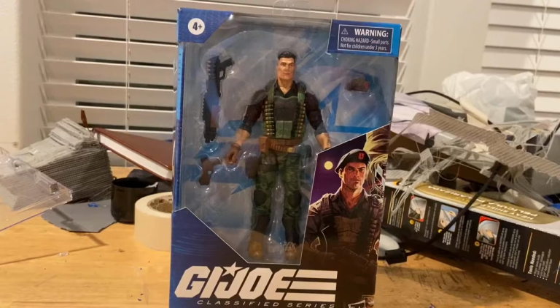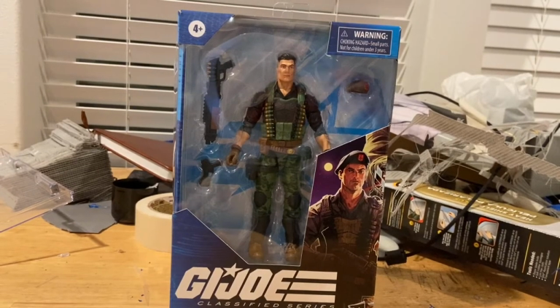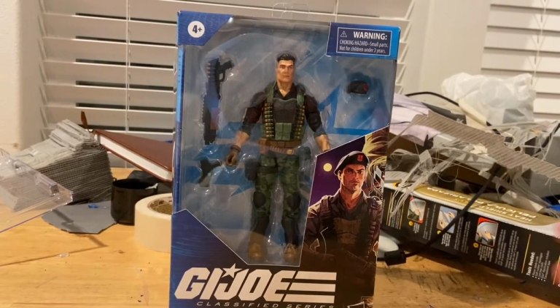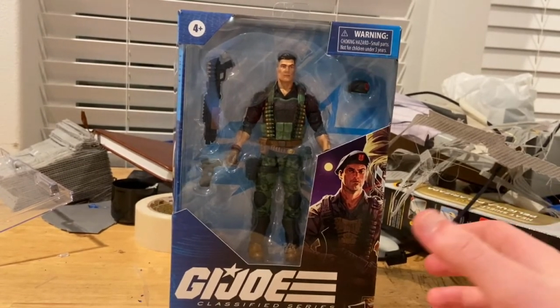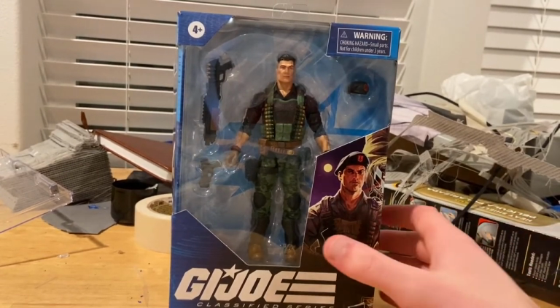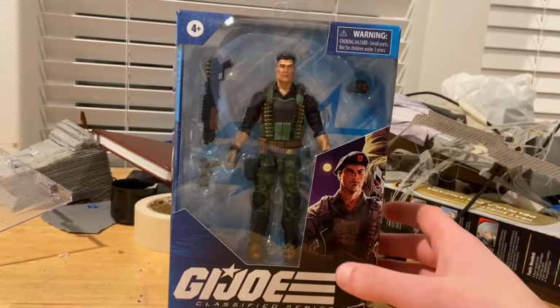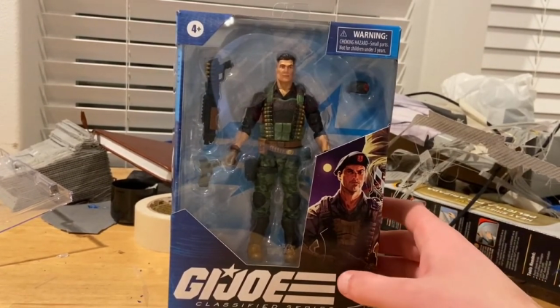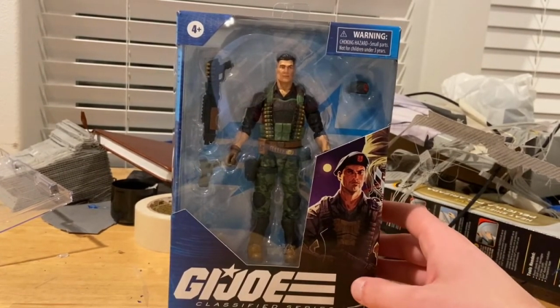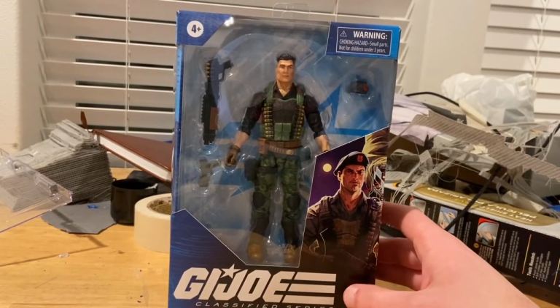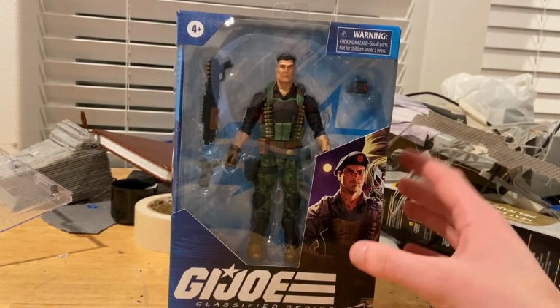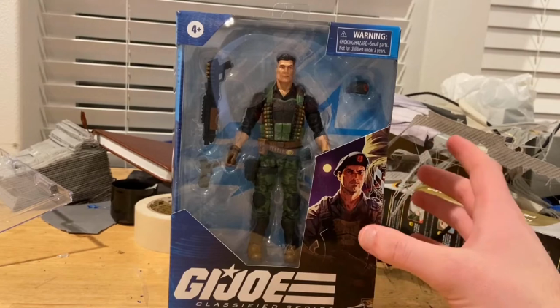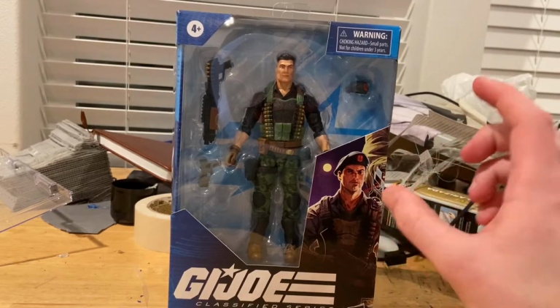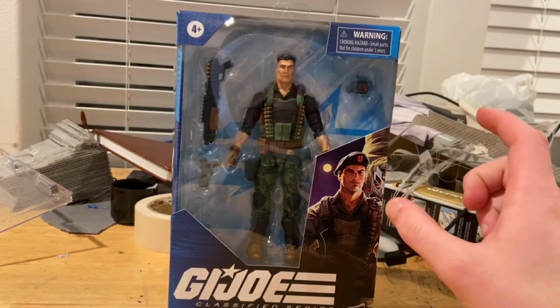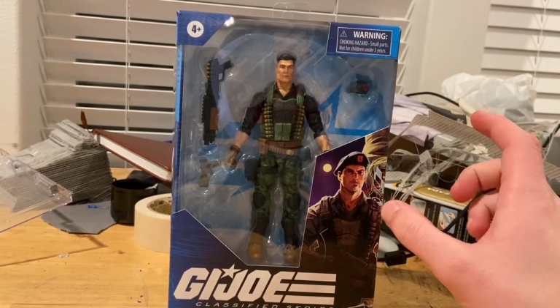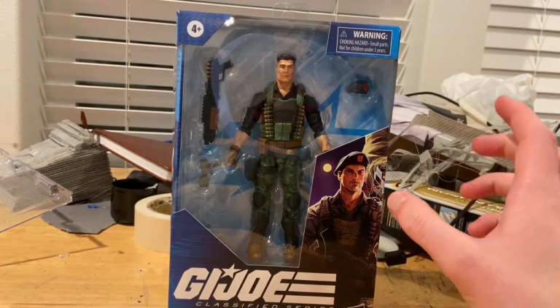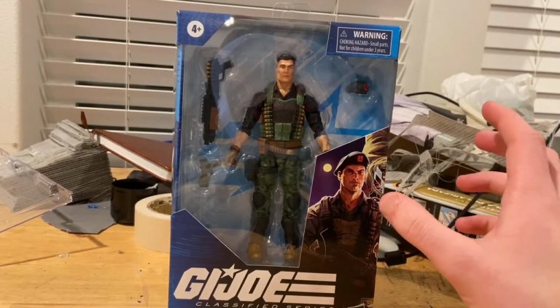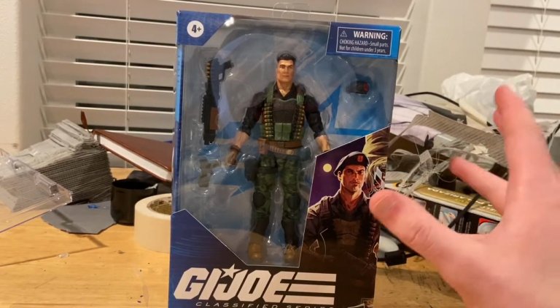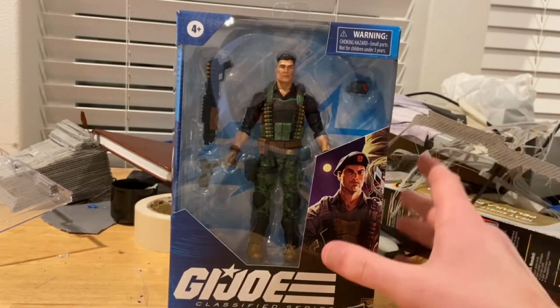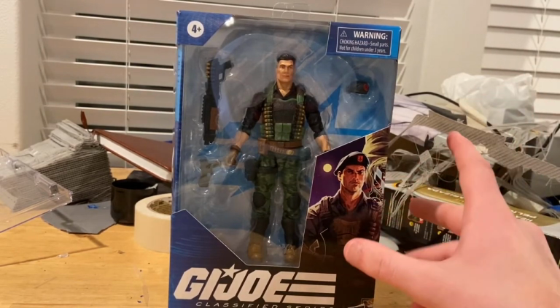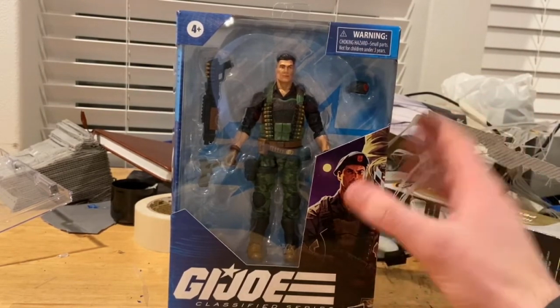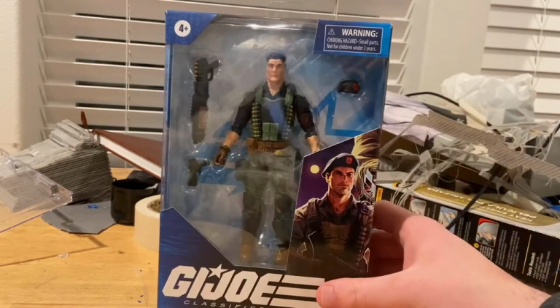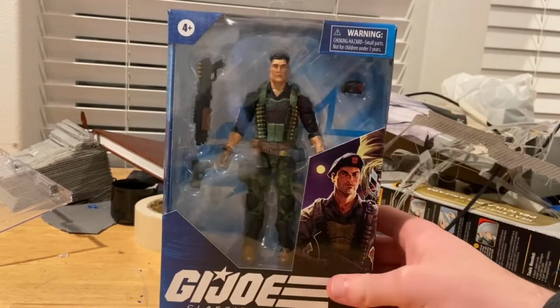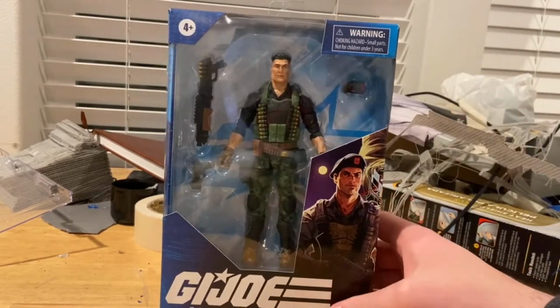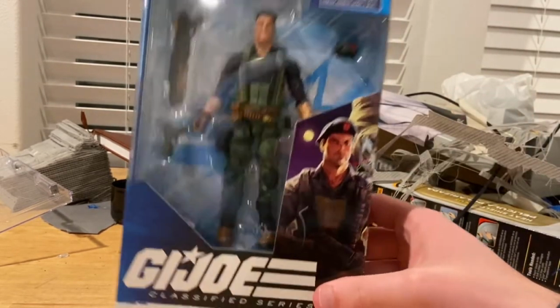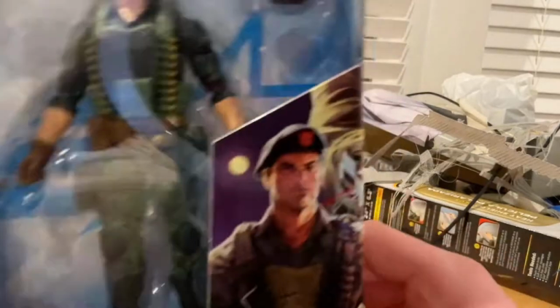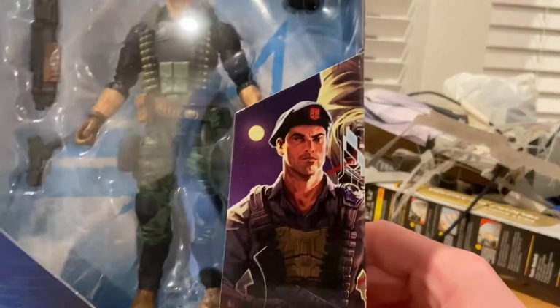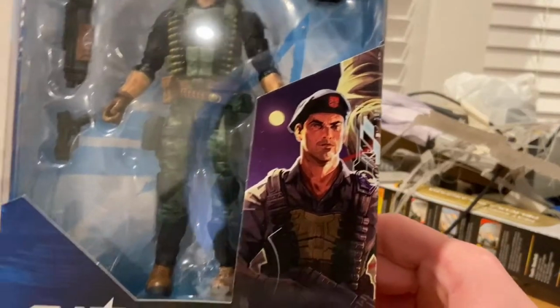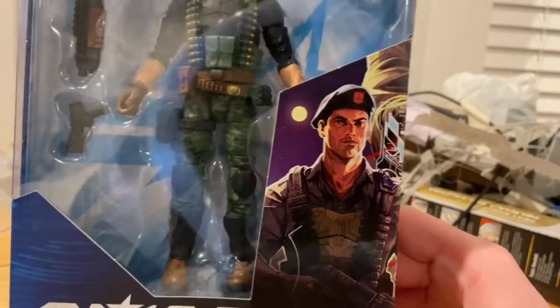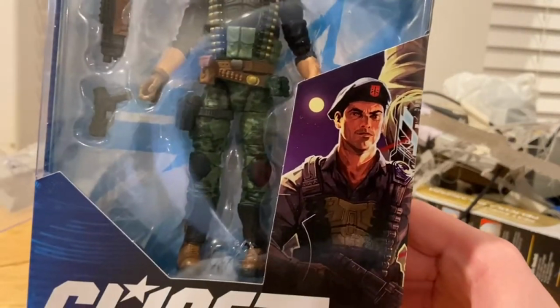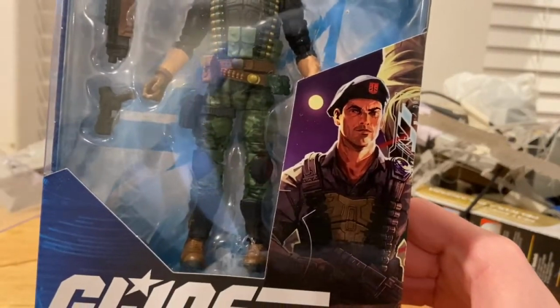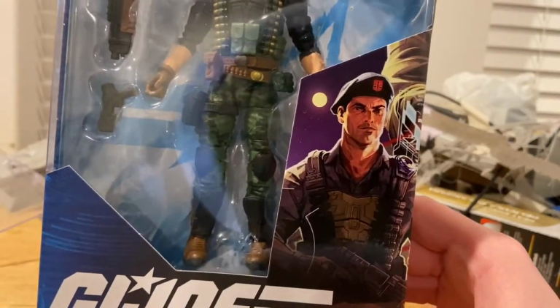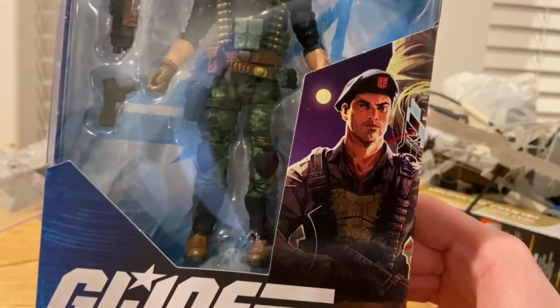Hello everyone, this is Sacha Collector with another action figure review. Today I have the G.I. Joe Classified Series figure Flint. Let's go over the packaging here.